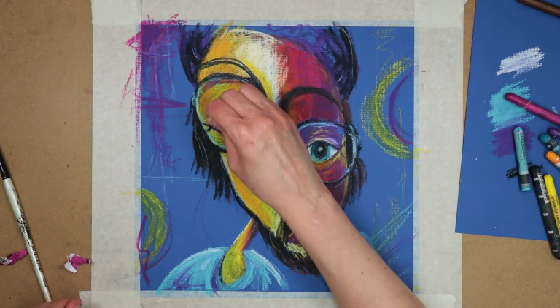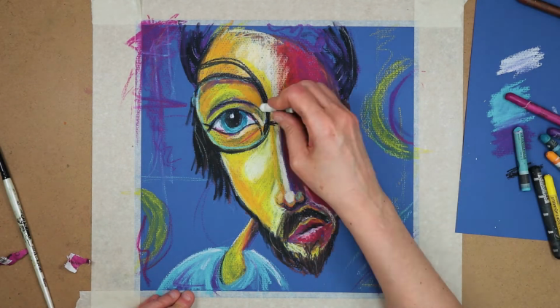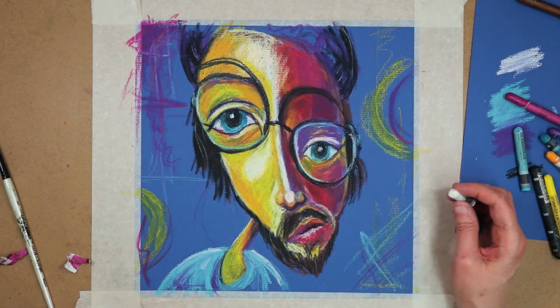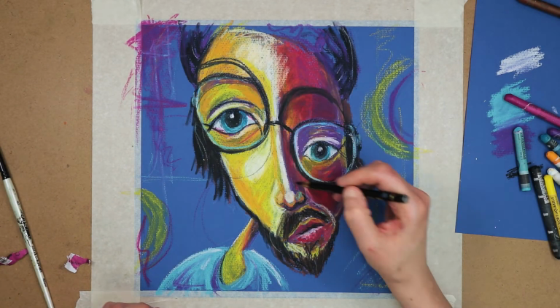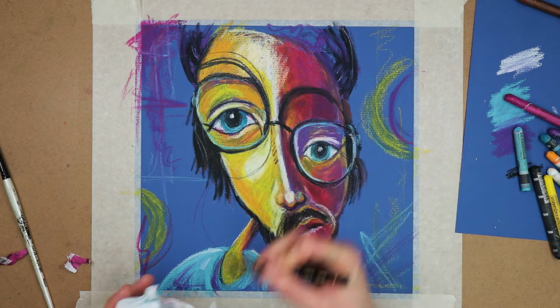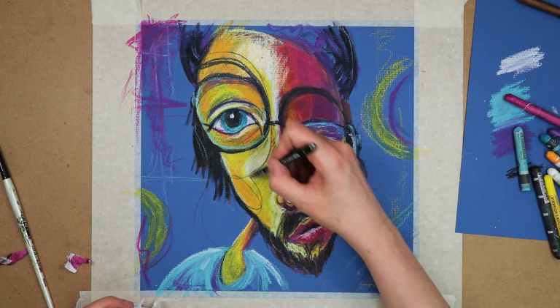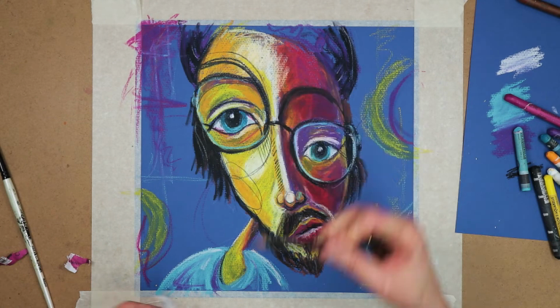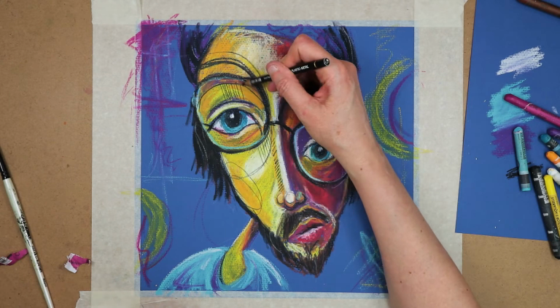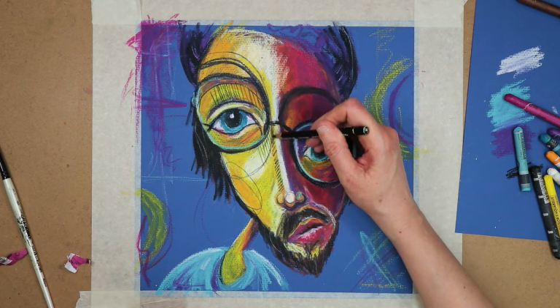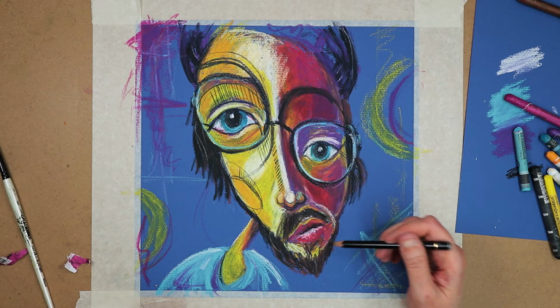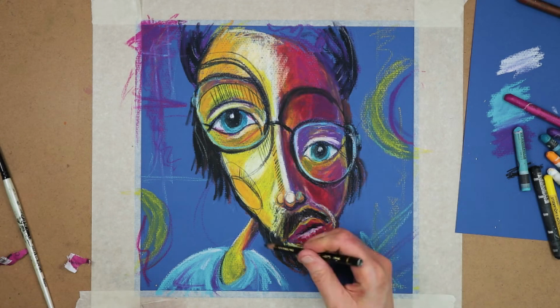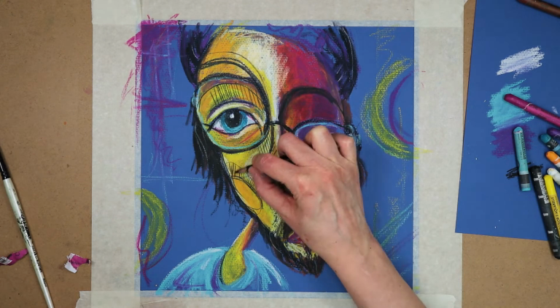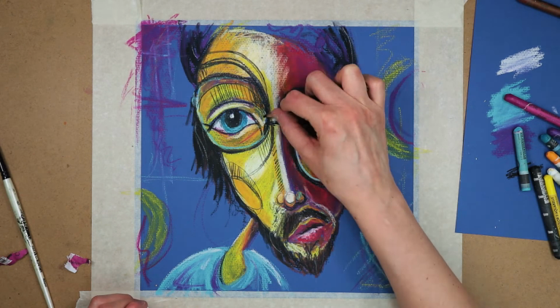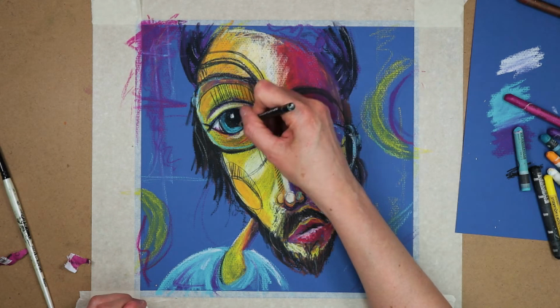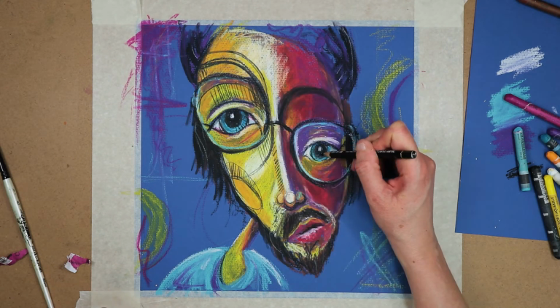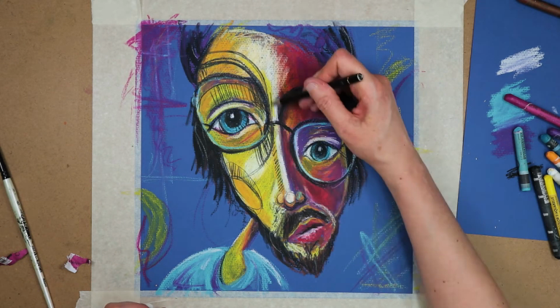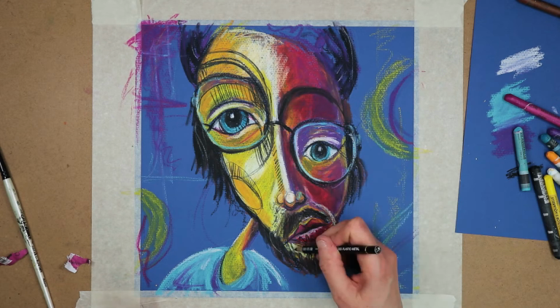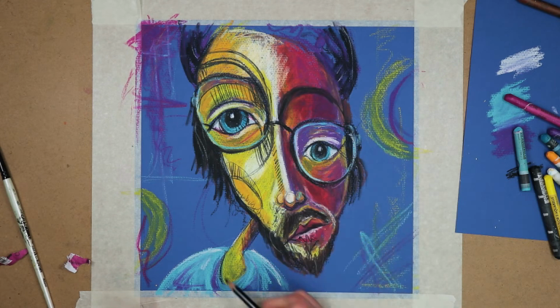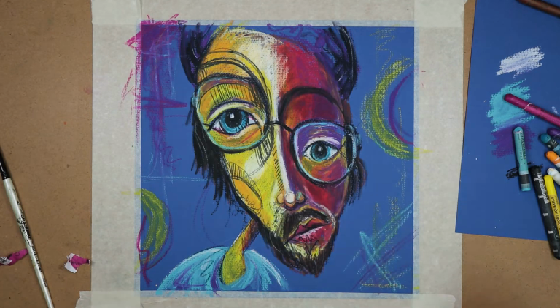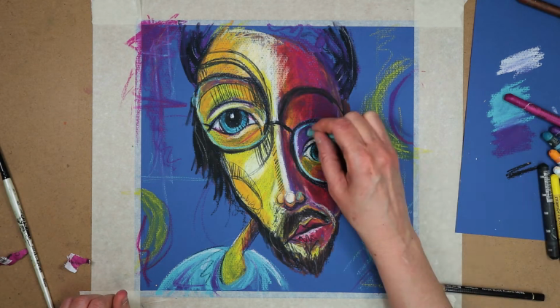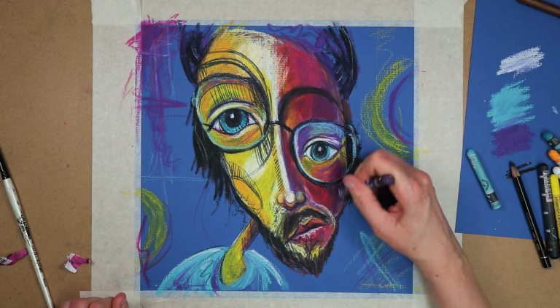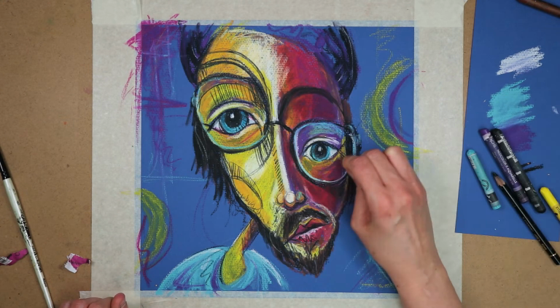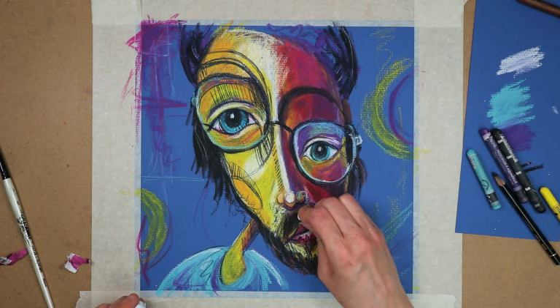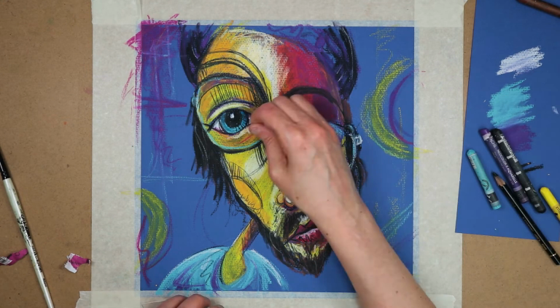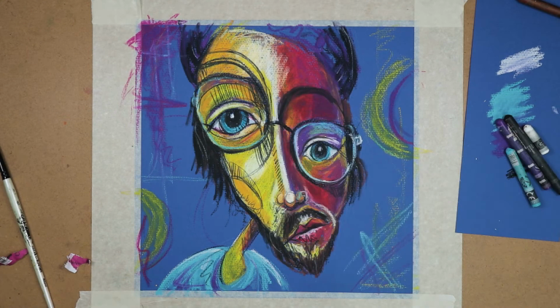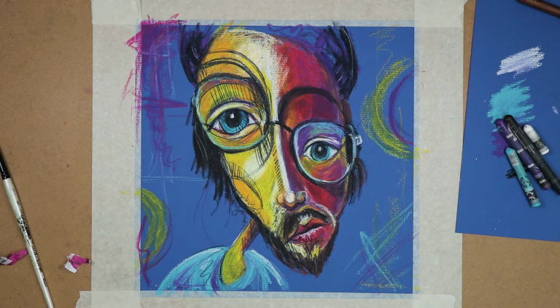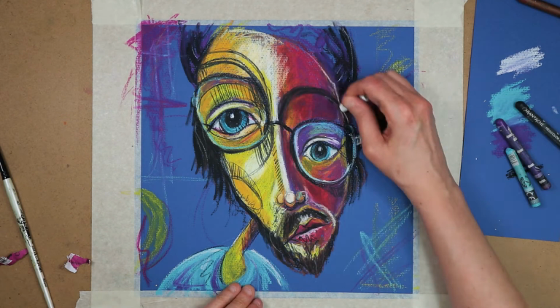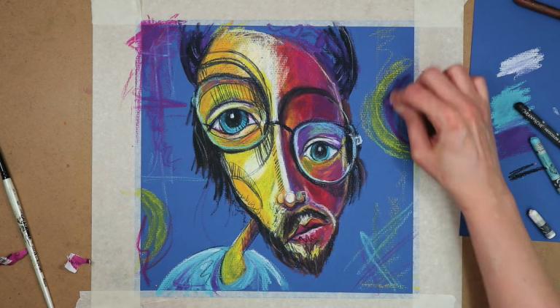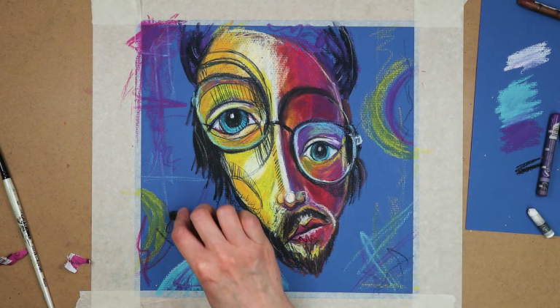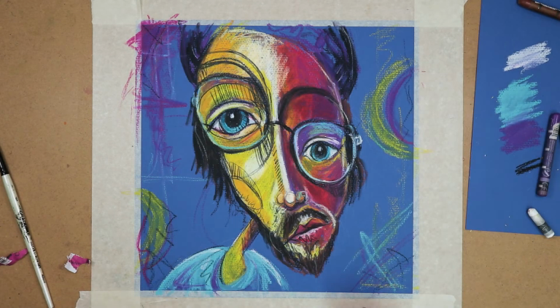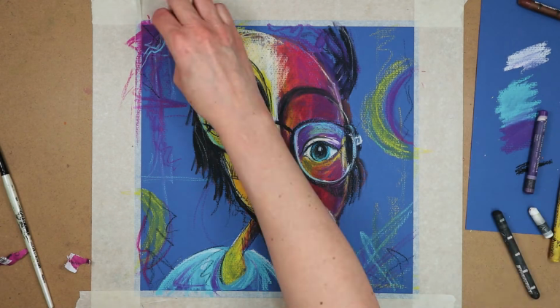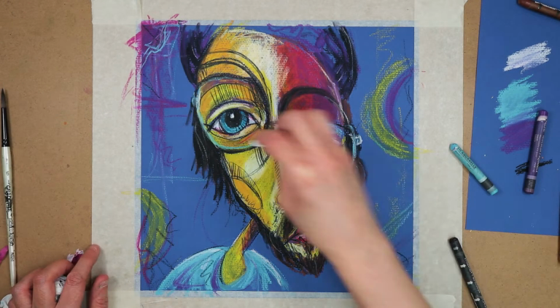I quite like the effect of the pastel paper, but I think perhaps I prefer the ink background from yesterday, as that paper has a lot less tooth. I do wonder if I should perhaps draw on the reverse side of the pastel paper, which is much smoother.